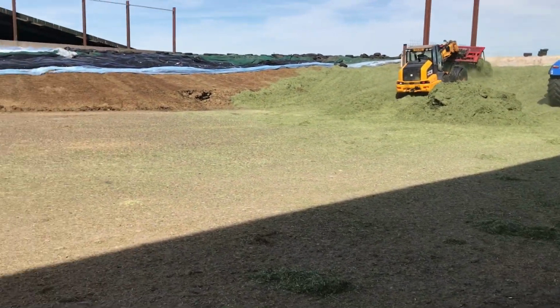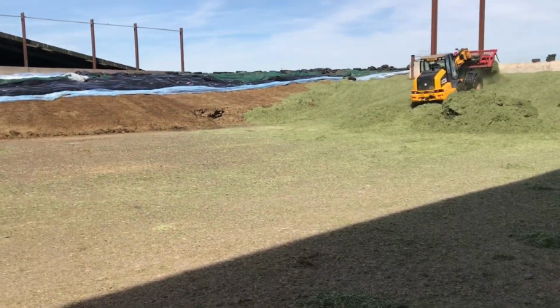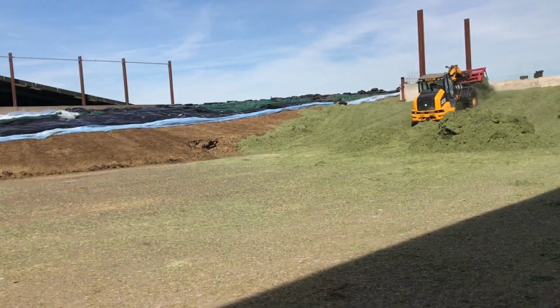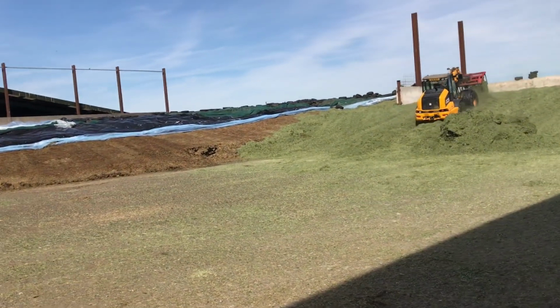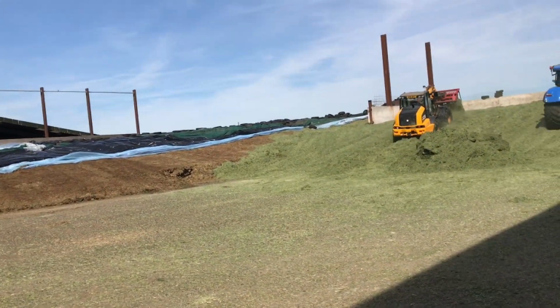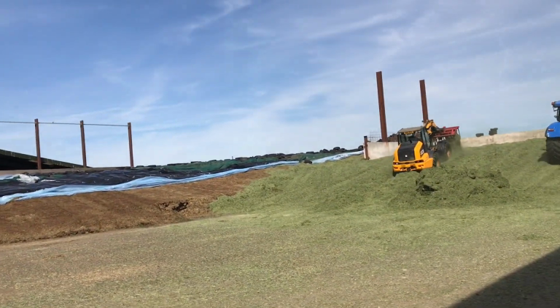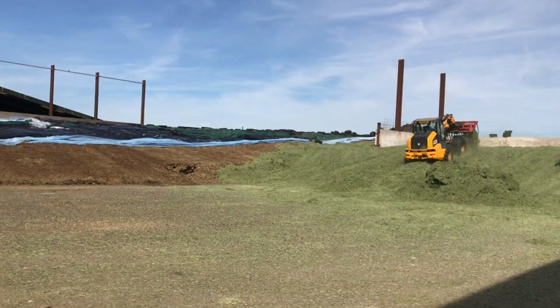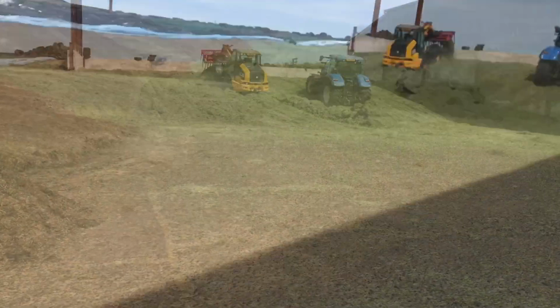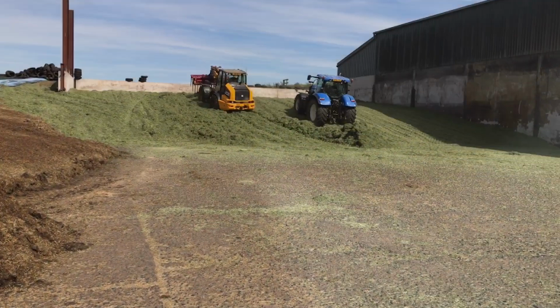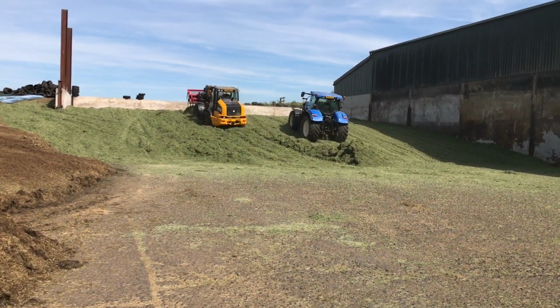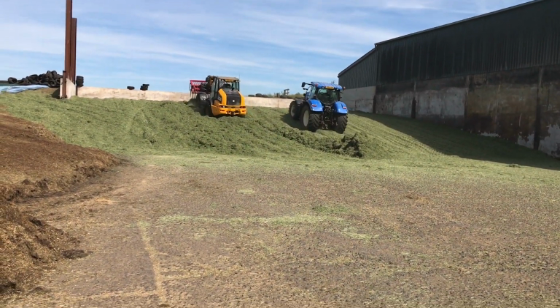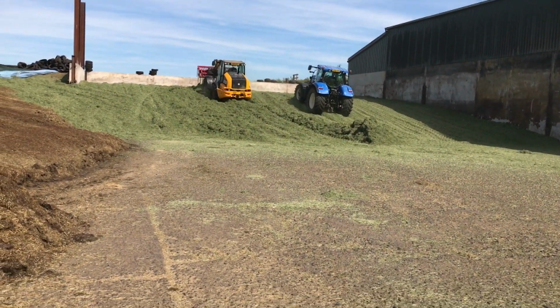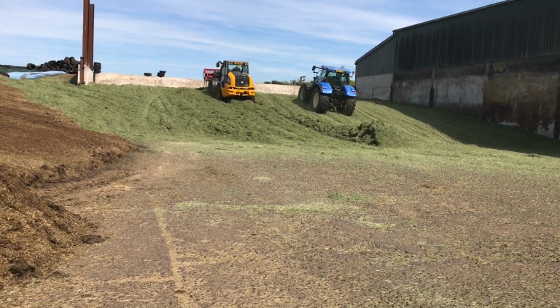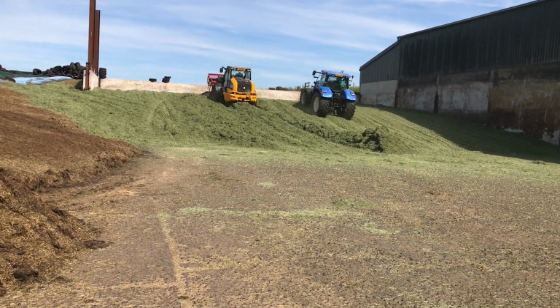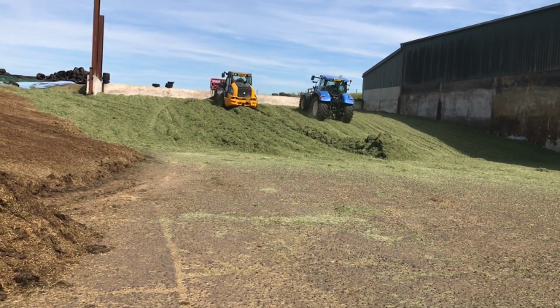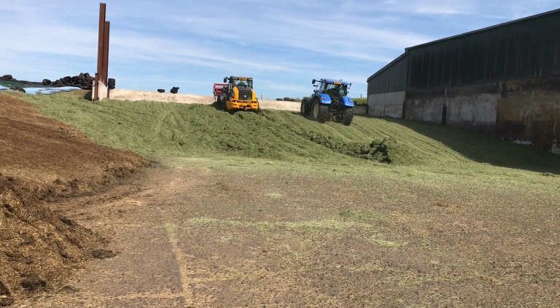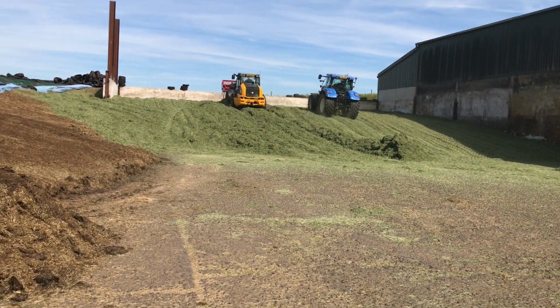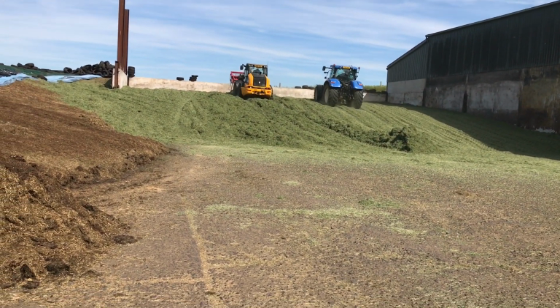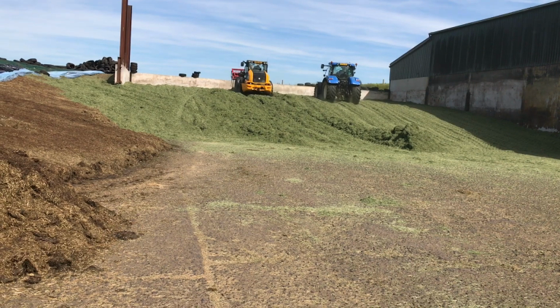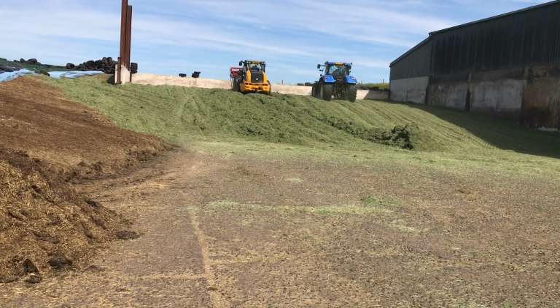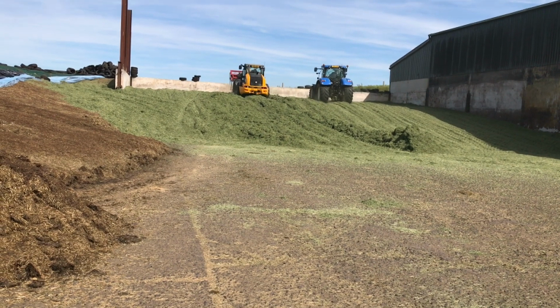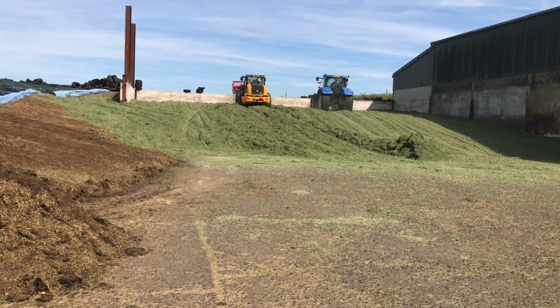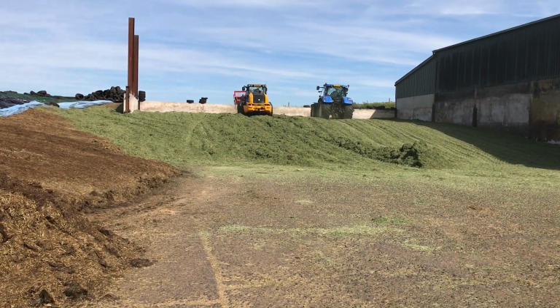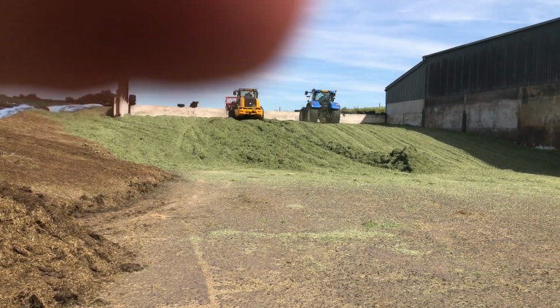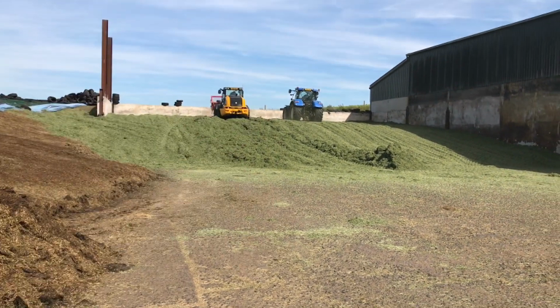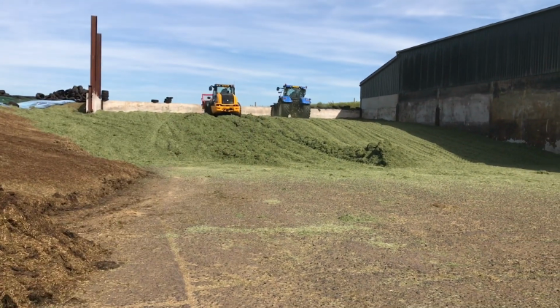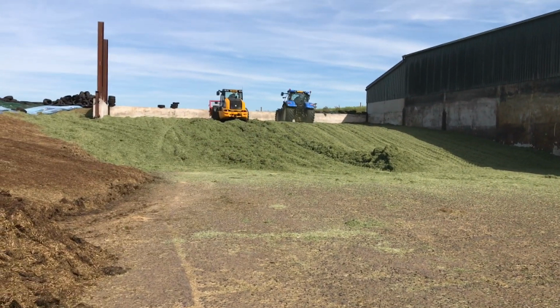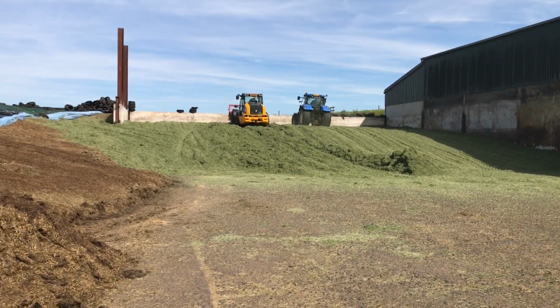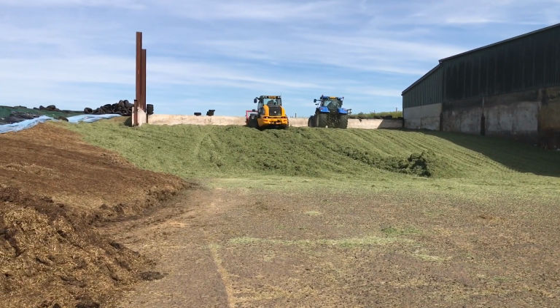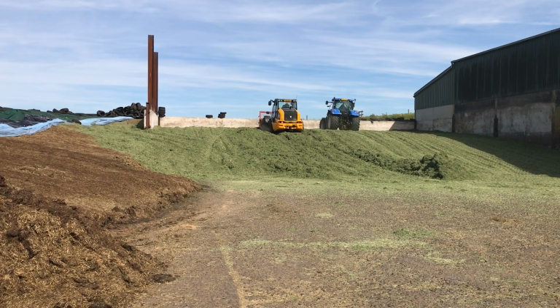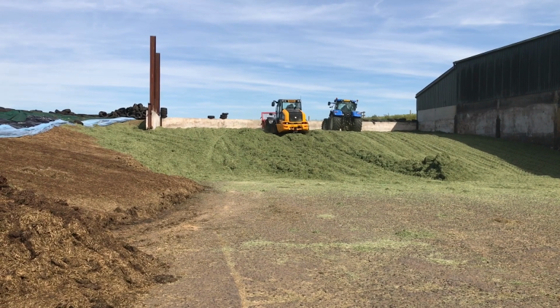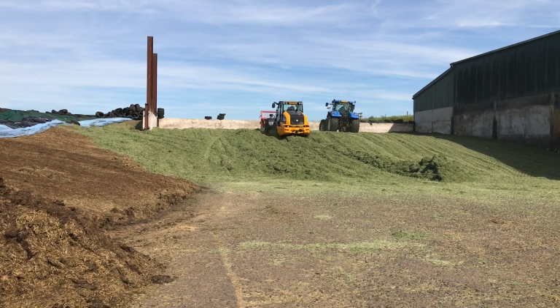I'm going to head up the road. I'm keeping it high, removing that shadow and the dust of course. I put my finger in front of the lens there.